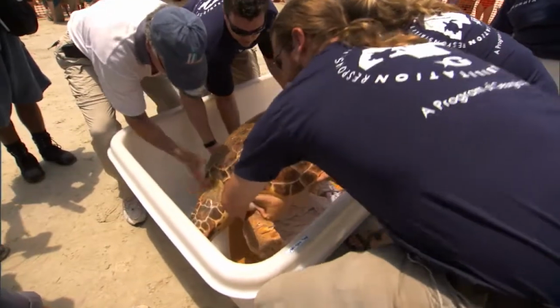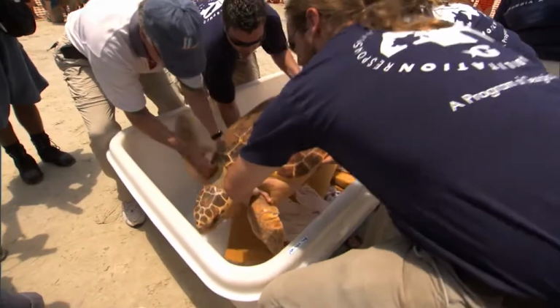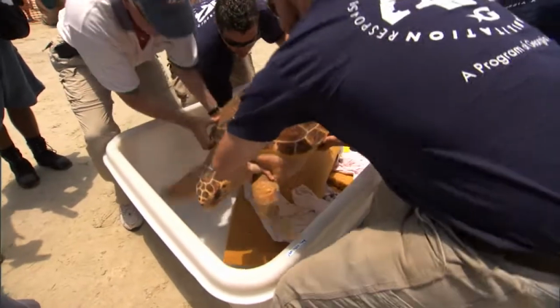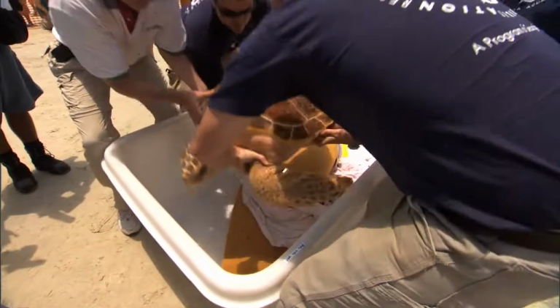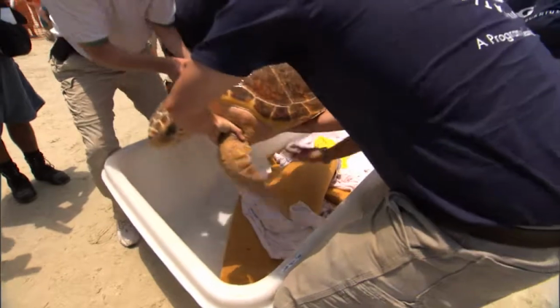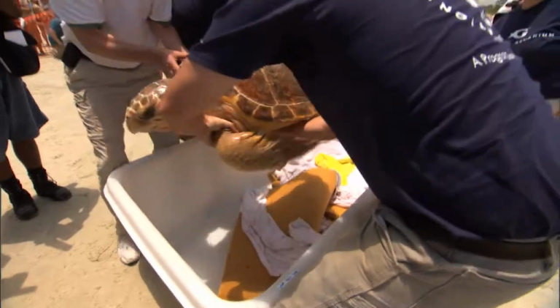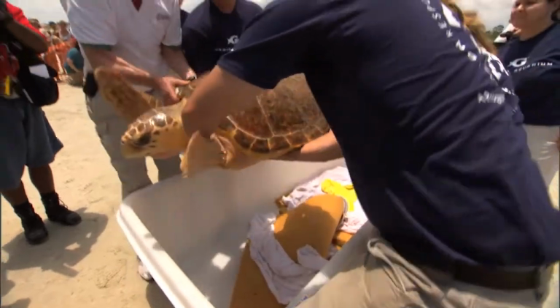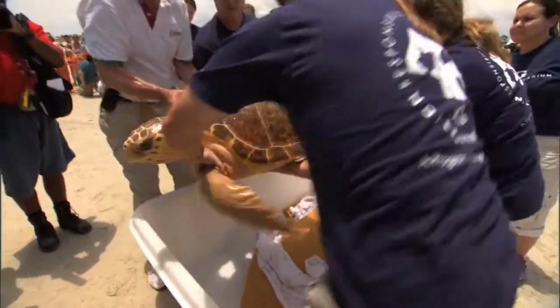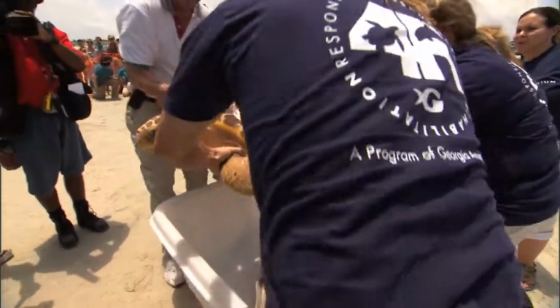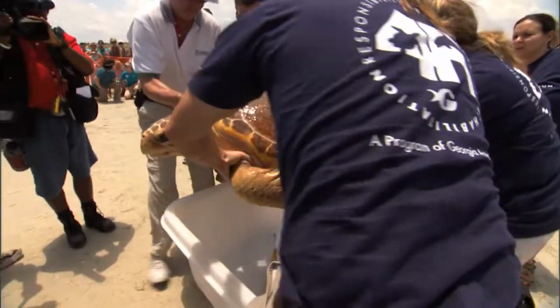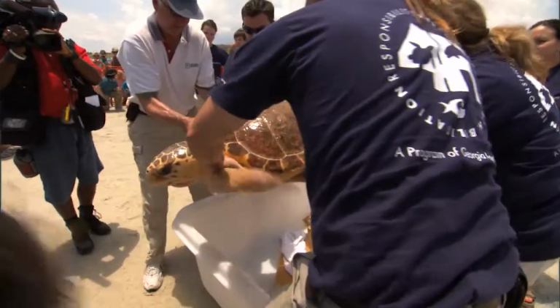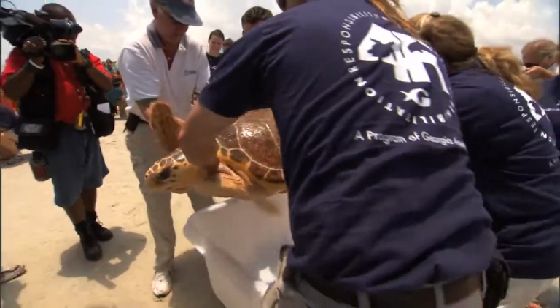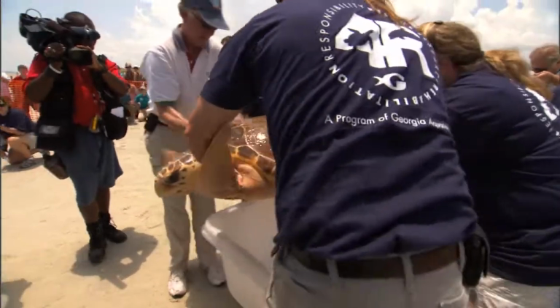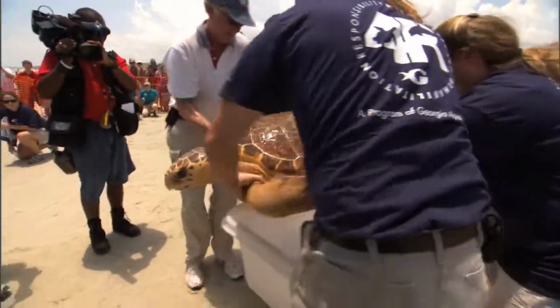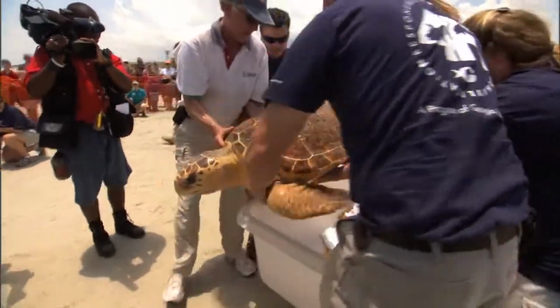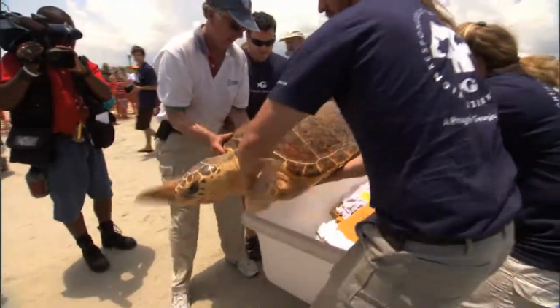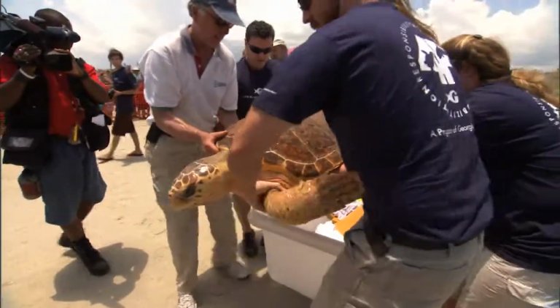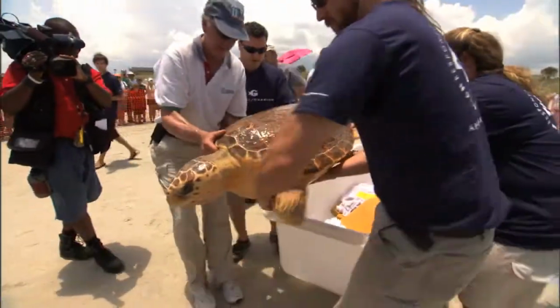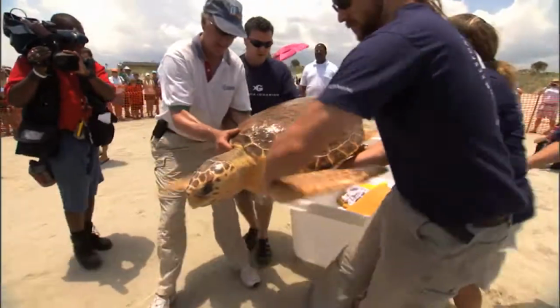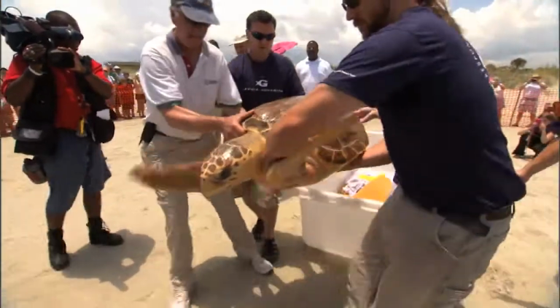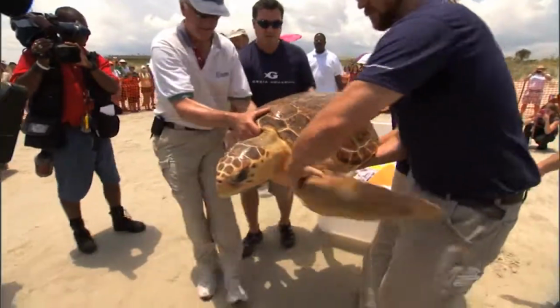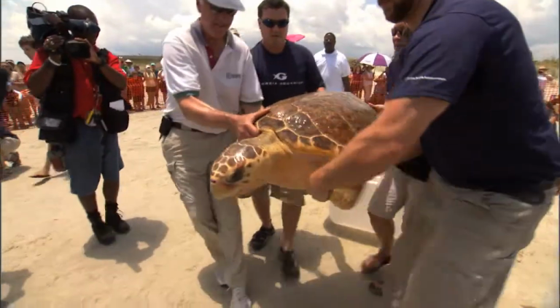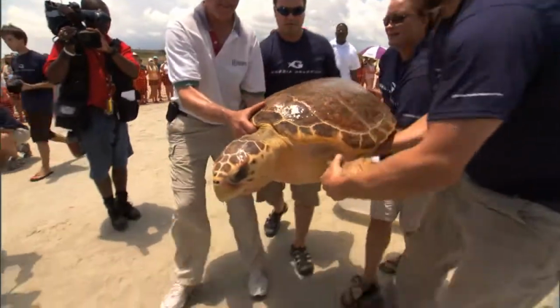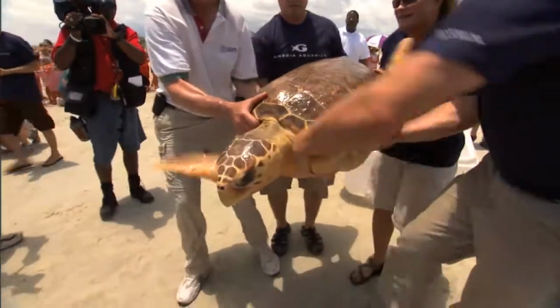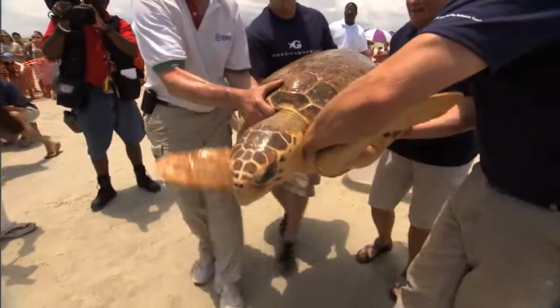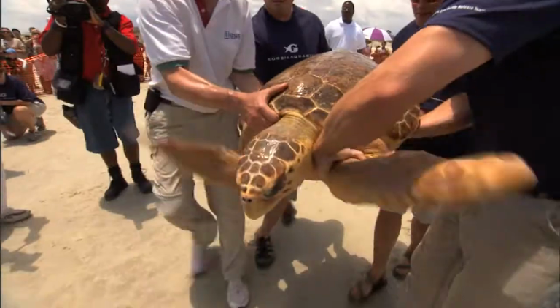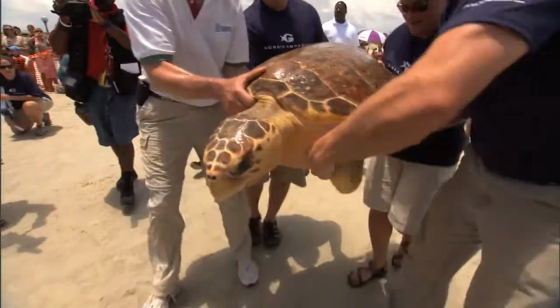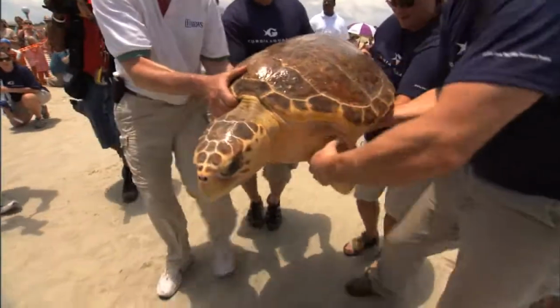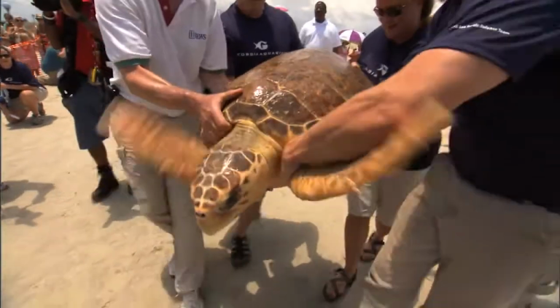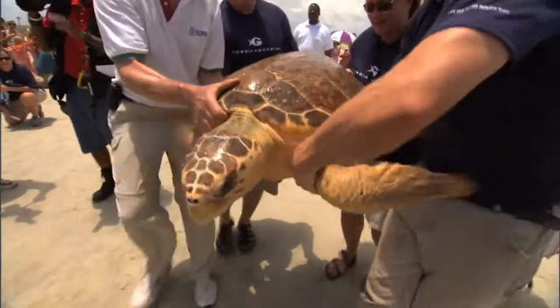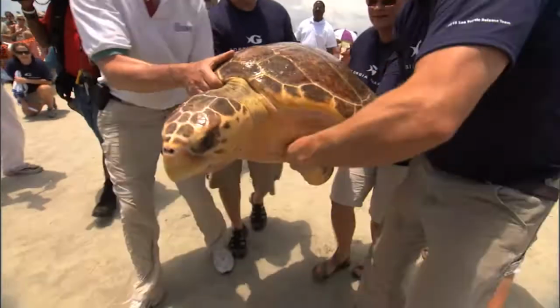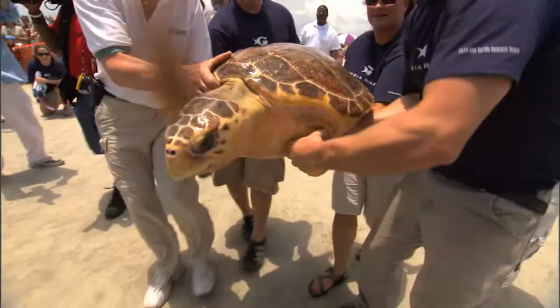Once they were rehabilitated back to full health, the organizations were excited to be able to begin transport of the sea turtles to Jekyll Island.